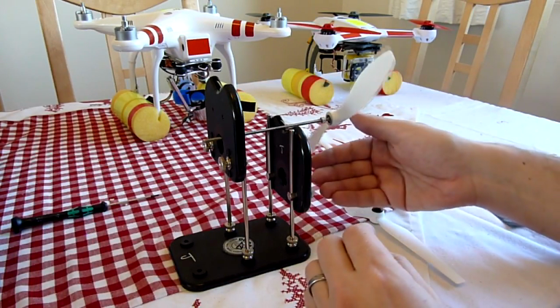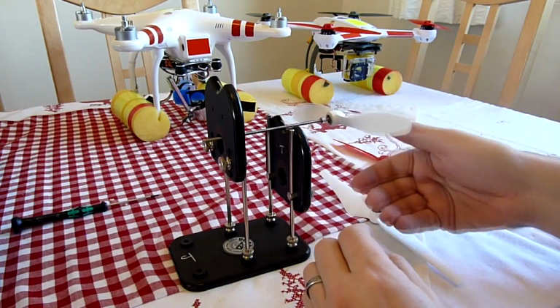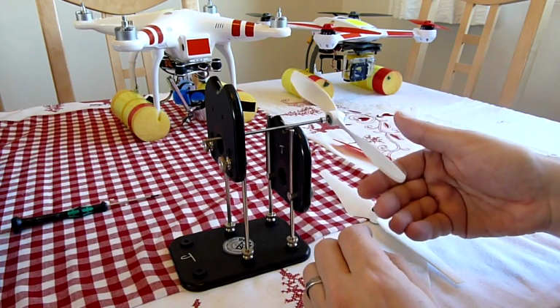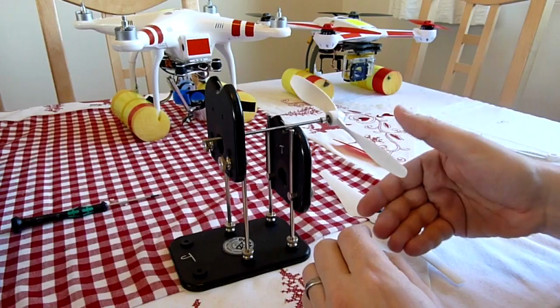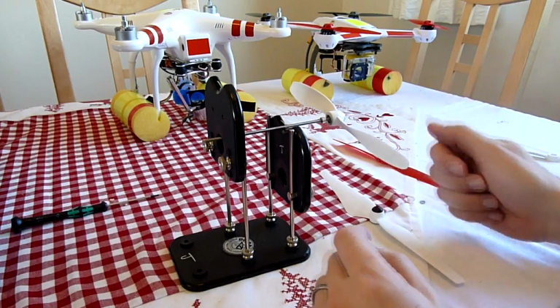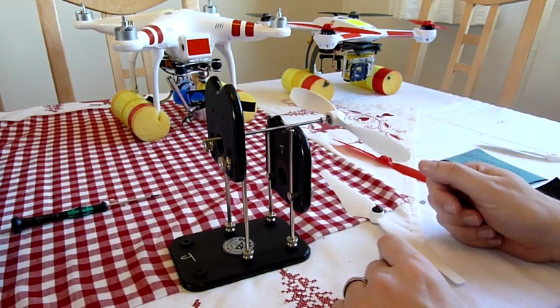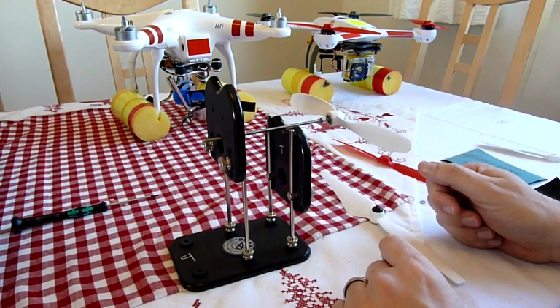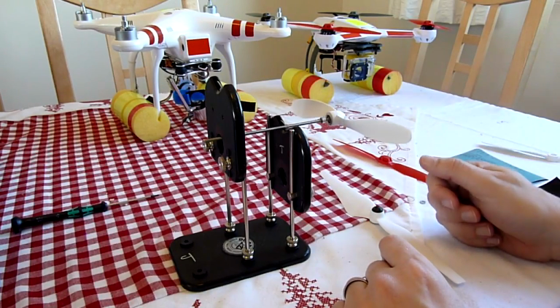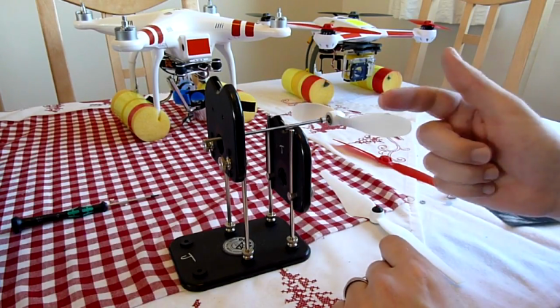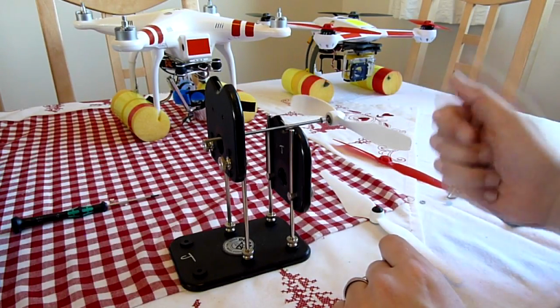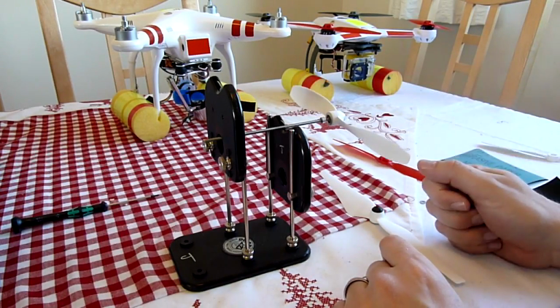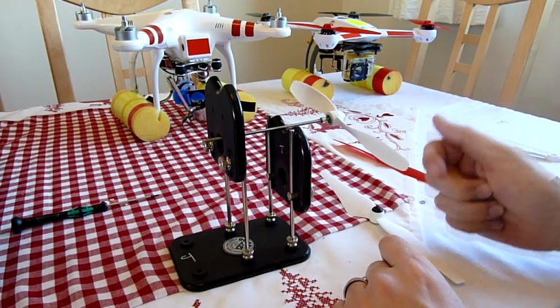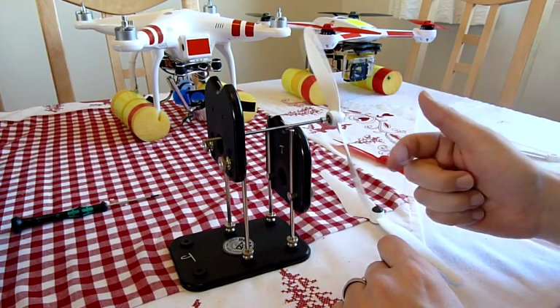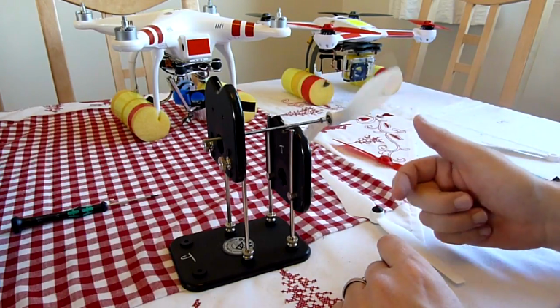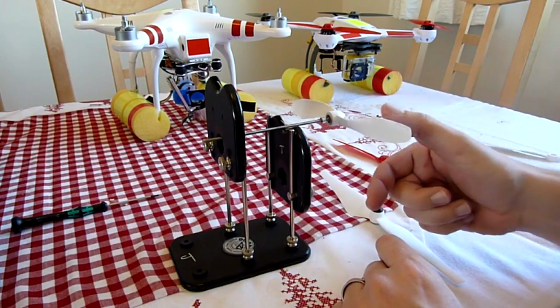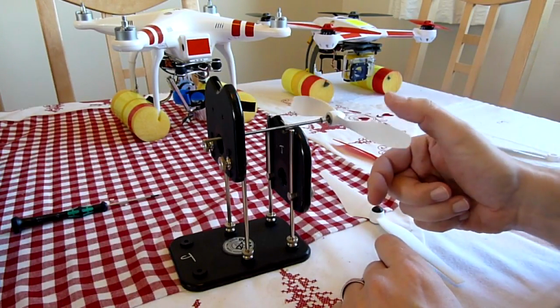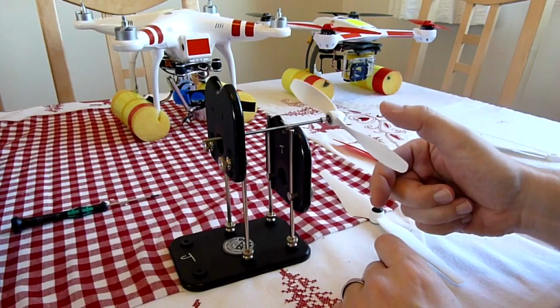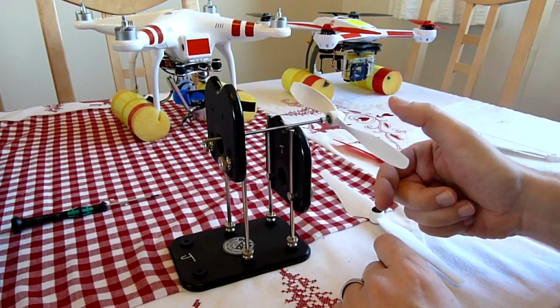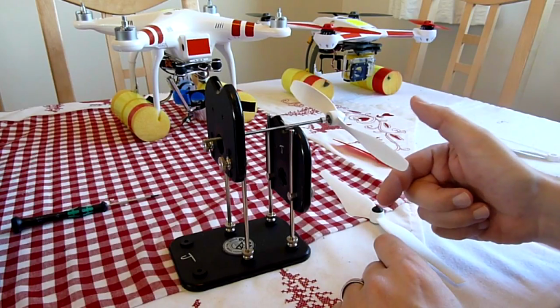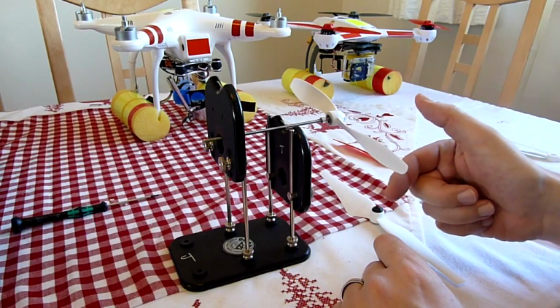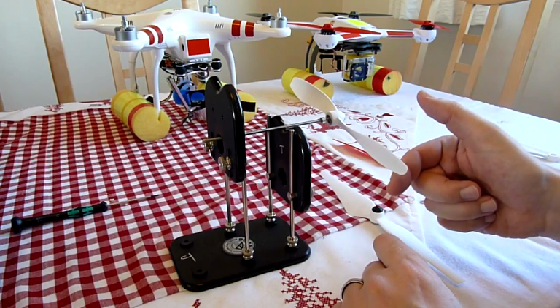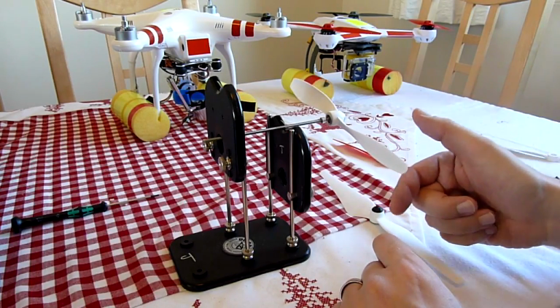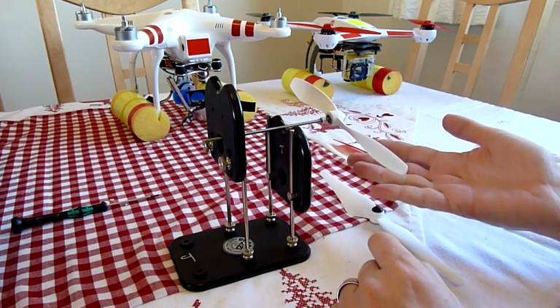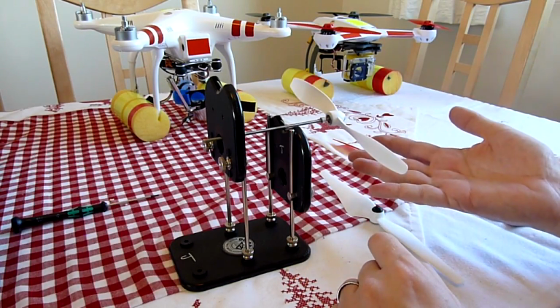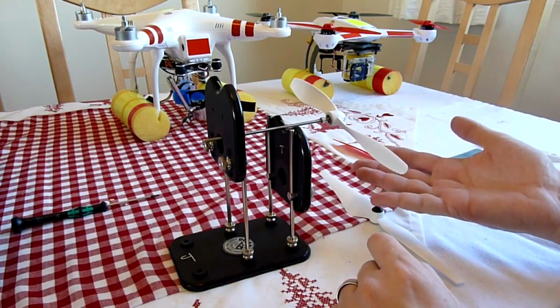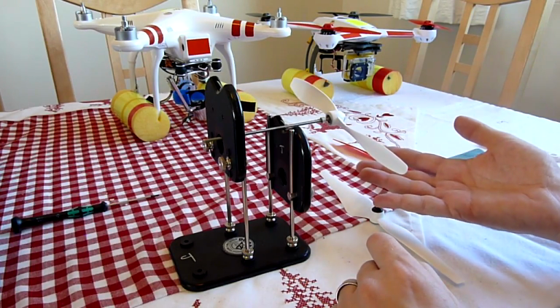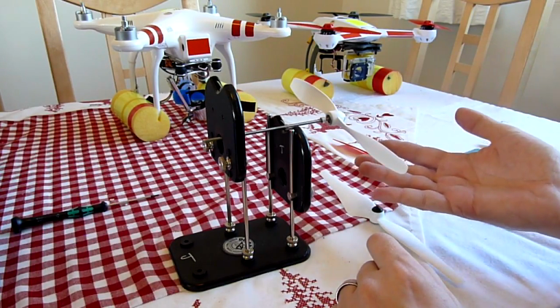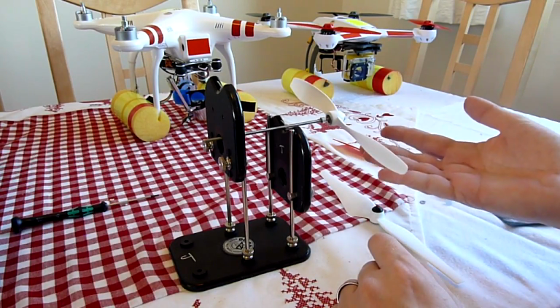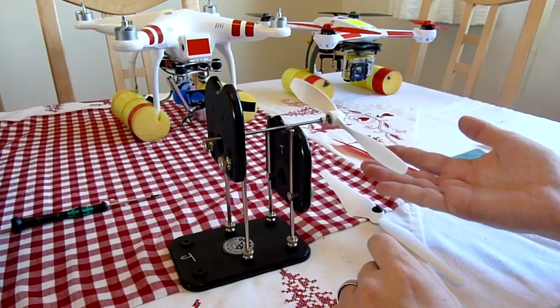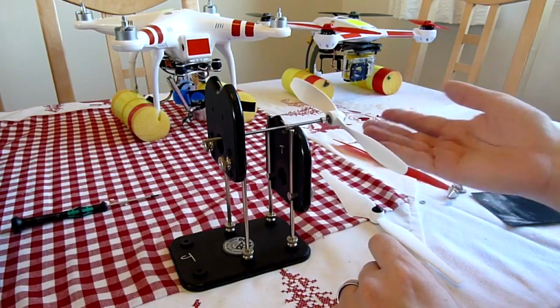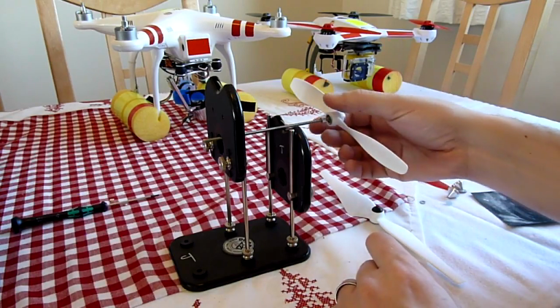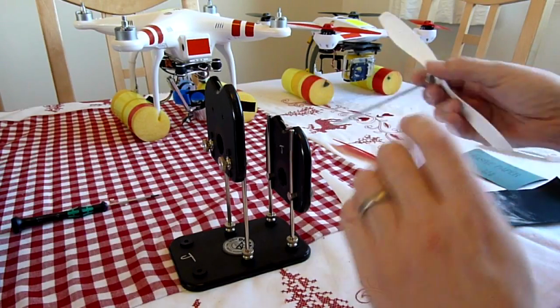This one I've already balanced so it should be pretty close — yeah, that's pretty close. They don't have to be 100% perfect, don't spend hours on it. If you can get them to sit level either way round, that's fine for these small plastic props.